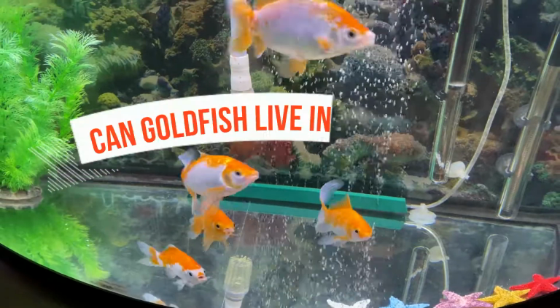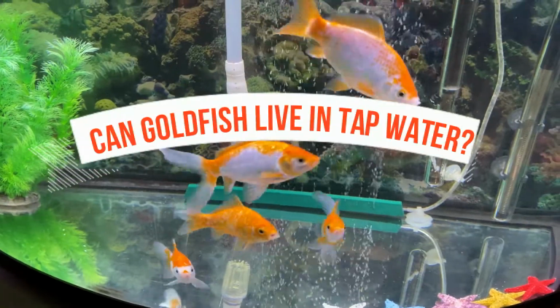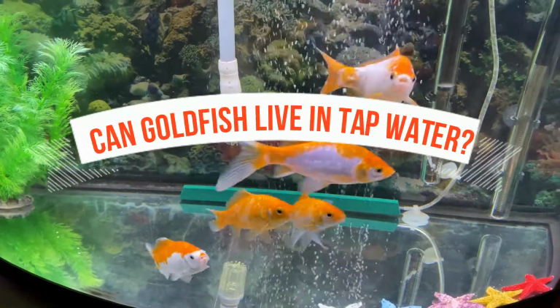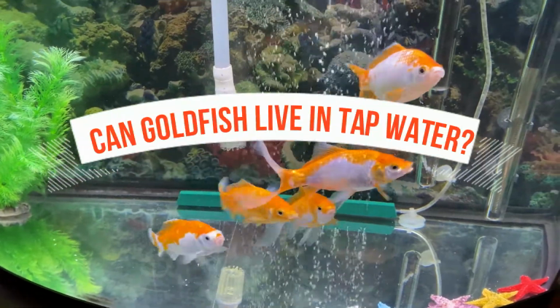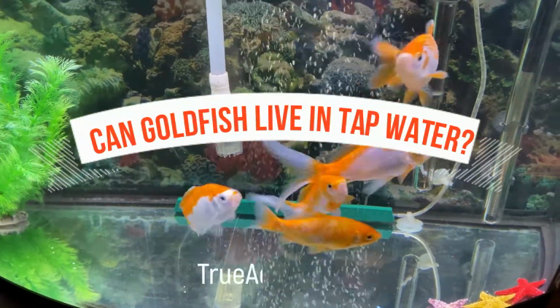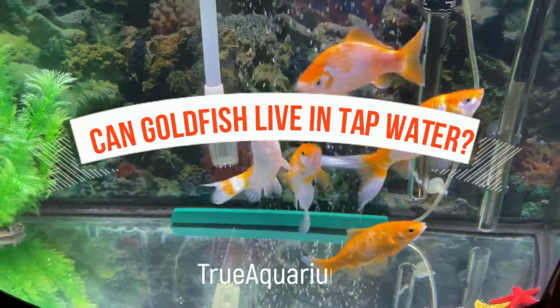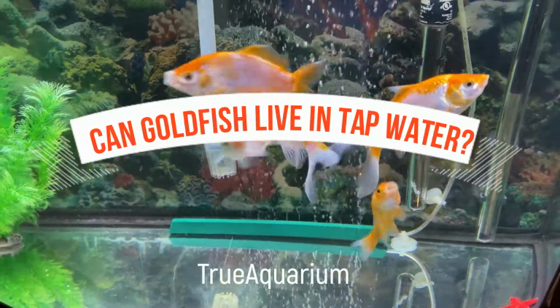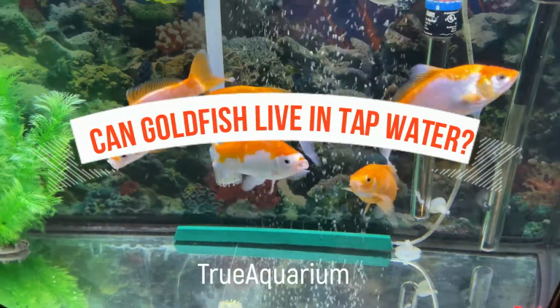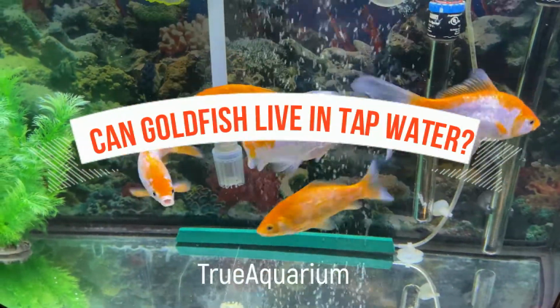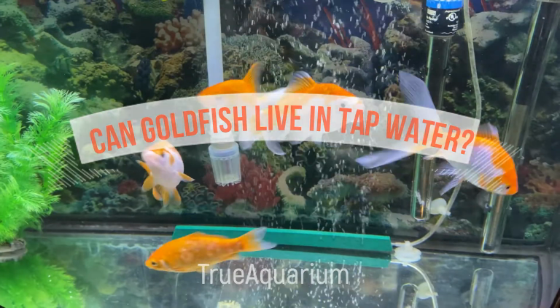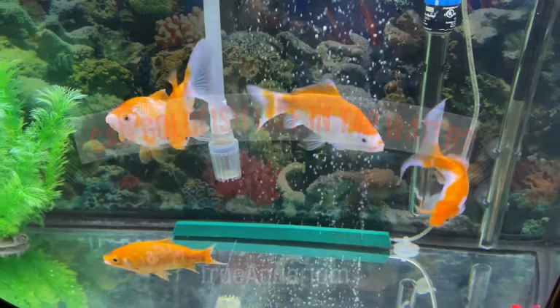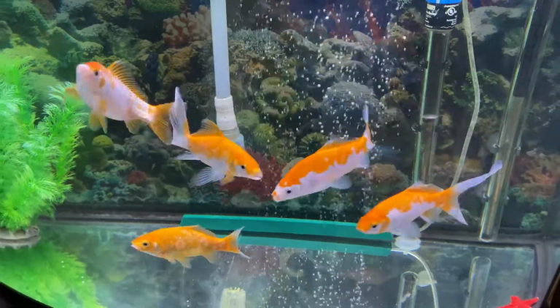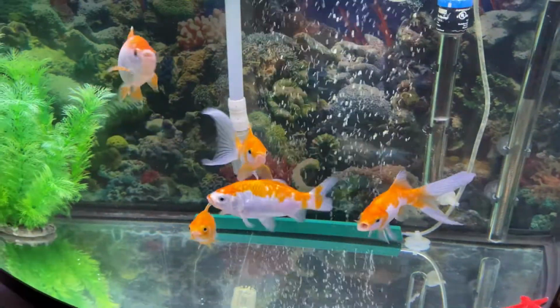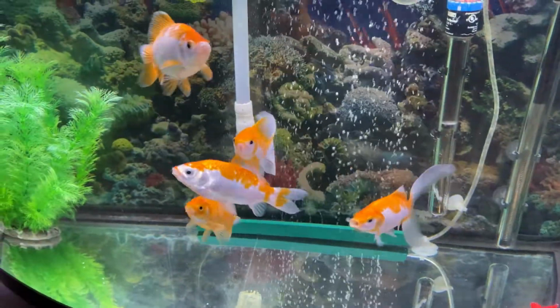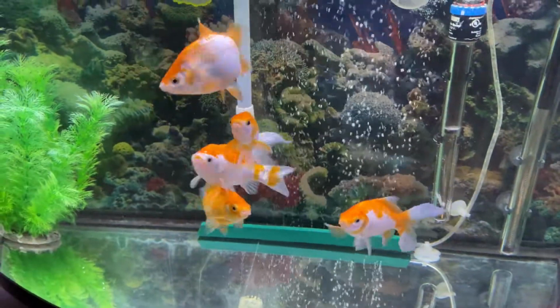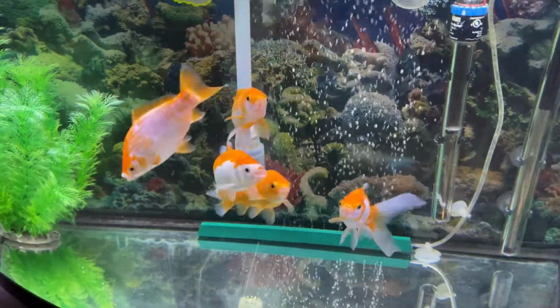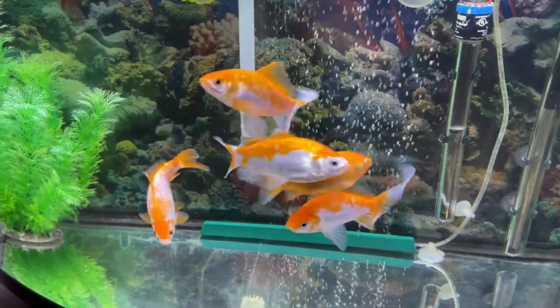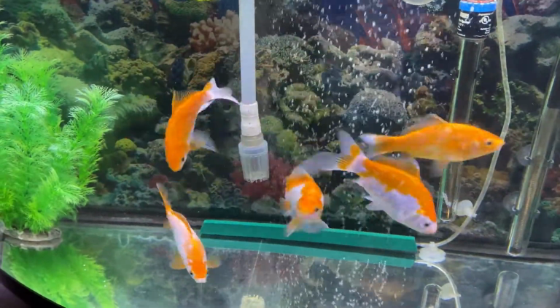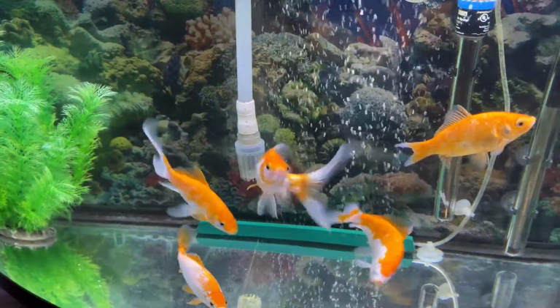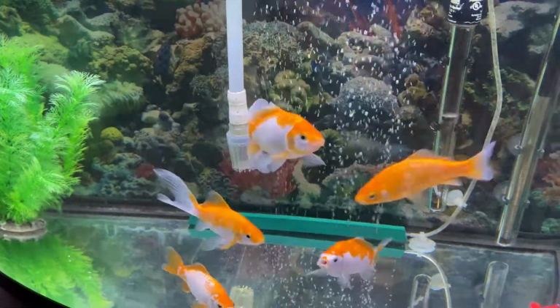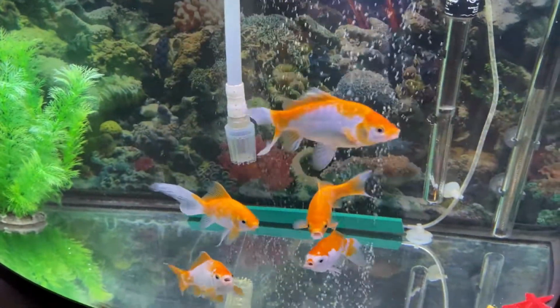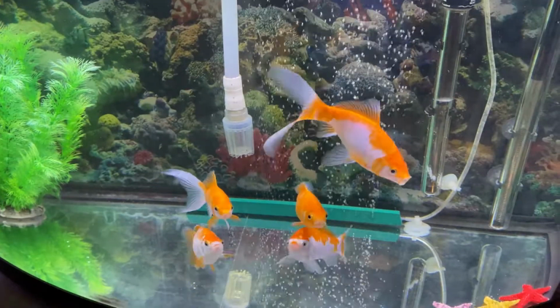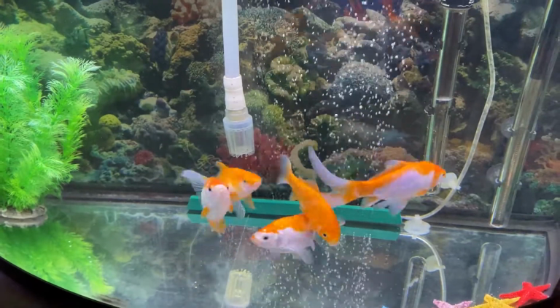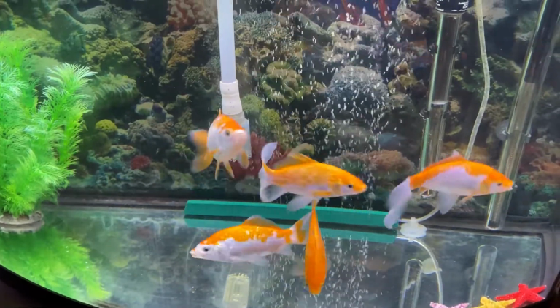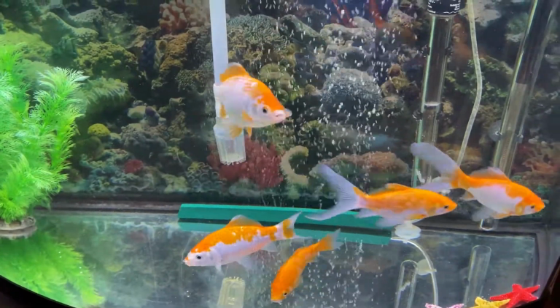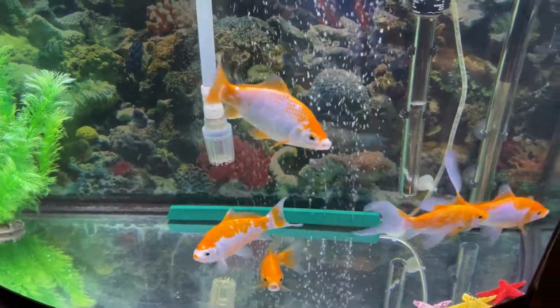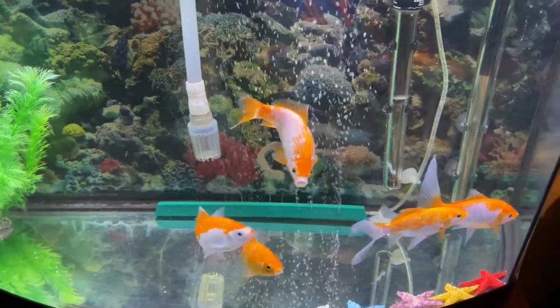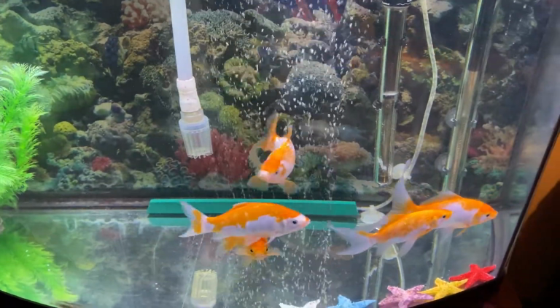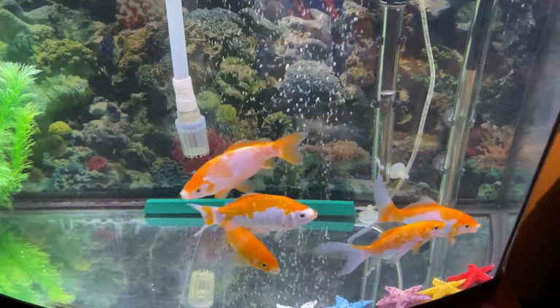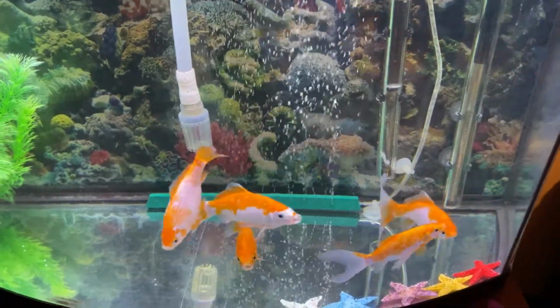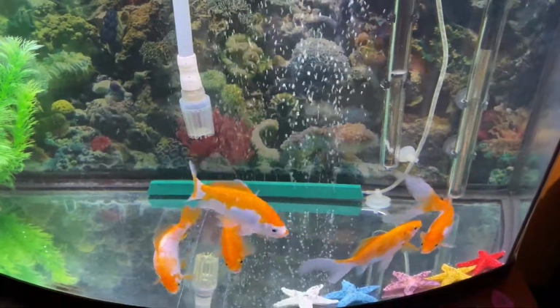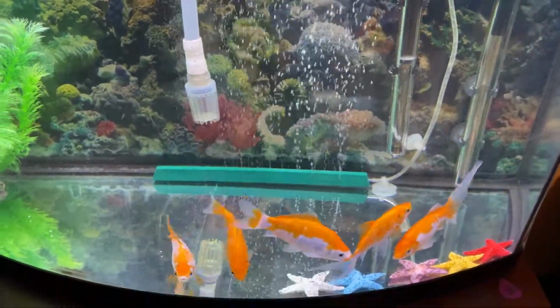Can goldfish live in tap water? Most goldfish keepers know that their aquatic pet needs fresh, clean water to survive. In fact, goldfish are extremely hardy, which has led some people to believe they can live perfectly well in tap water.